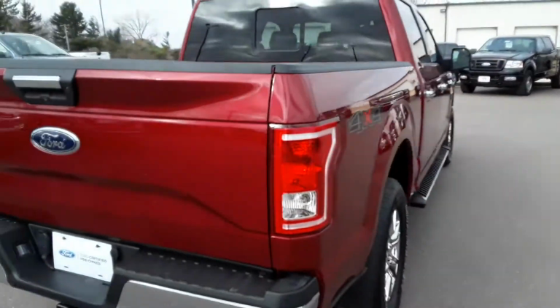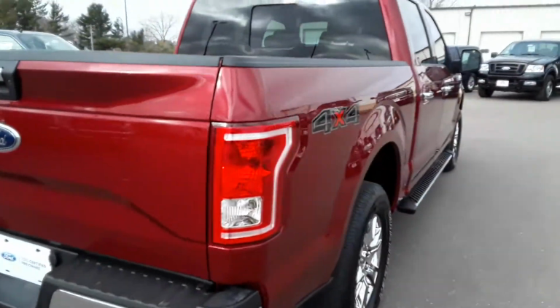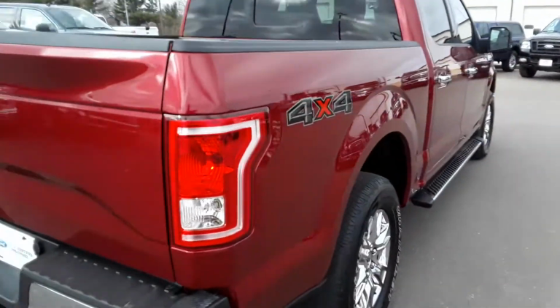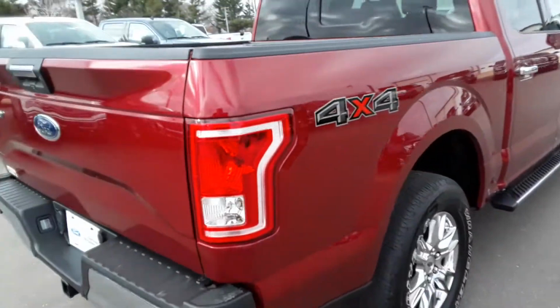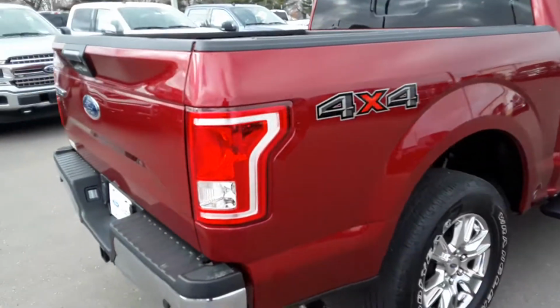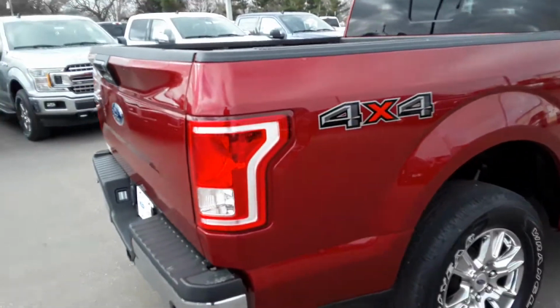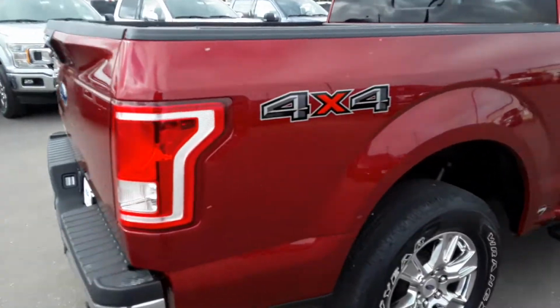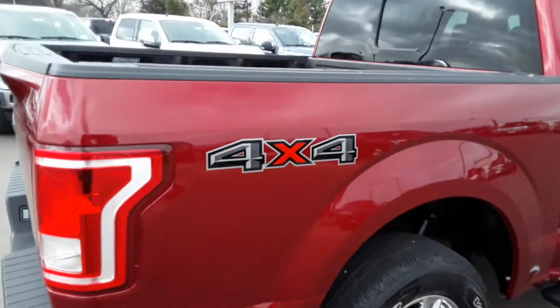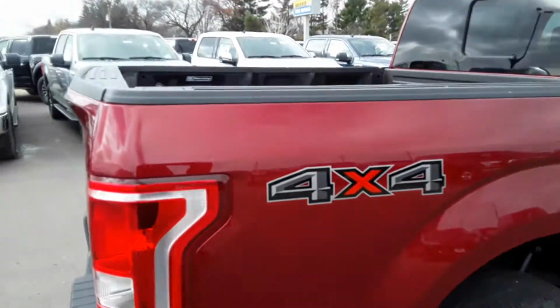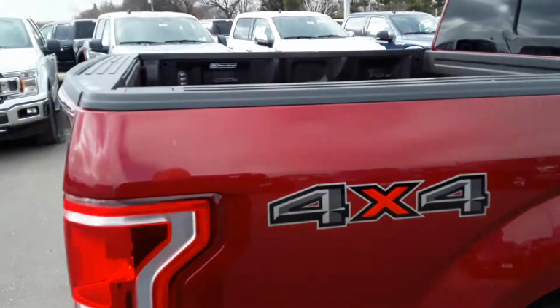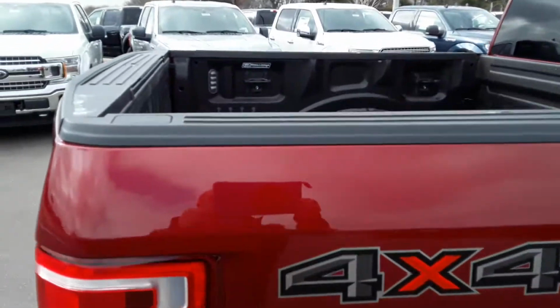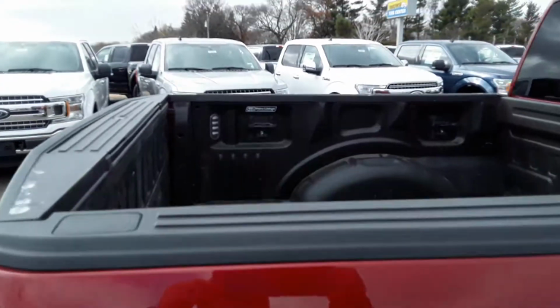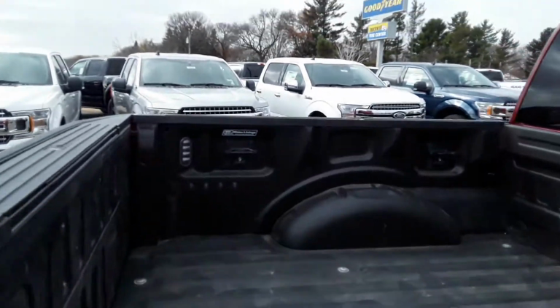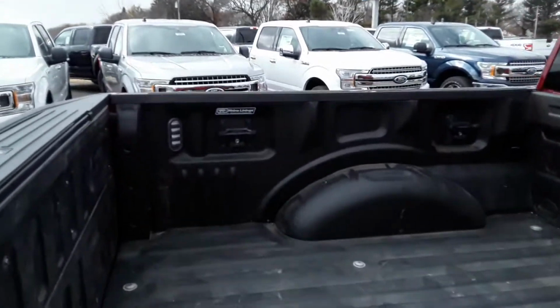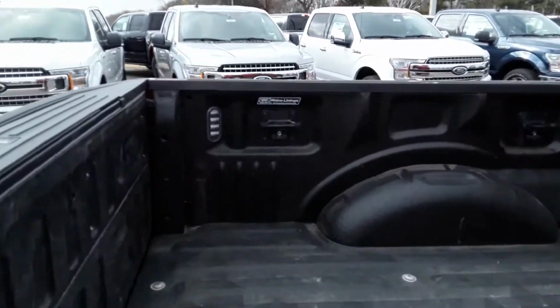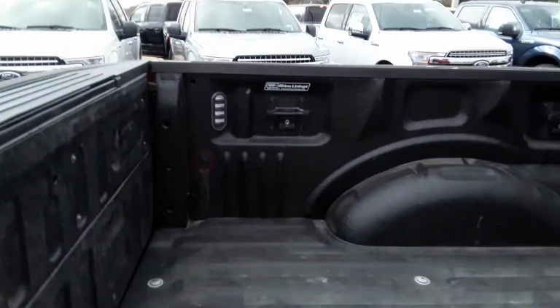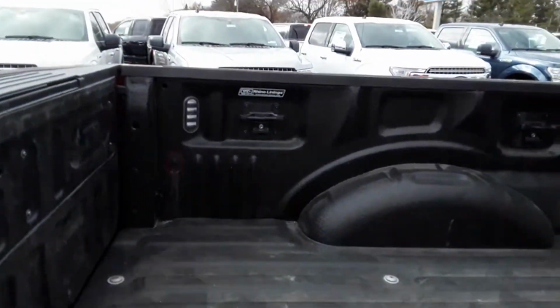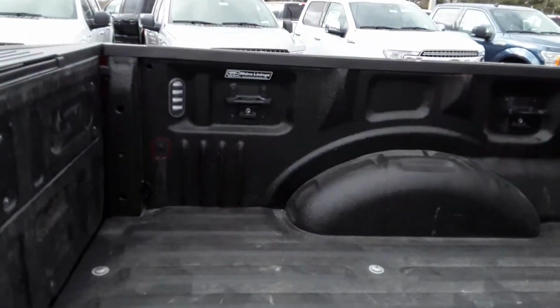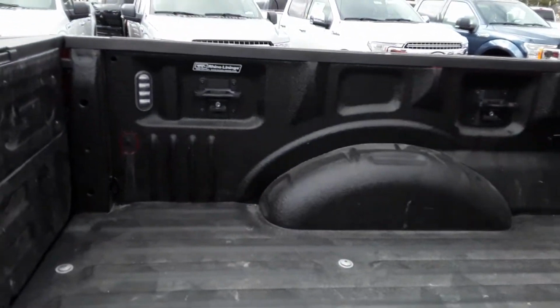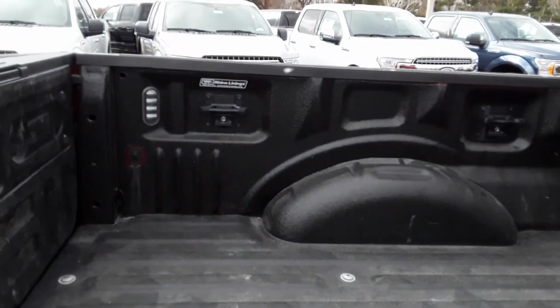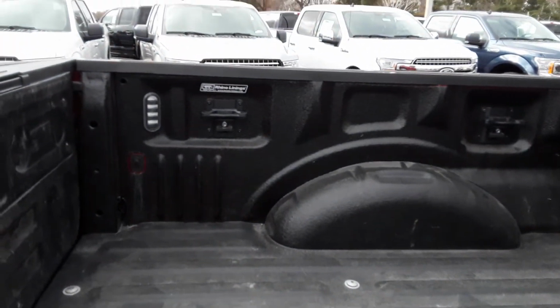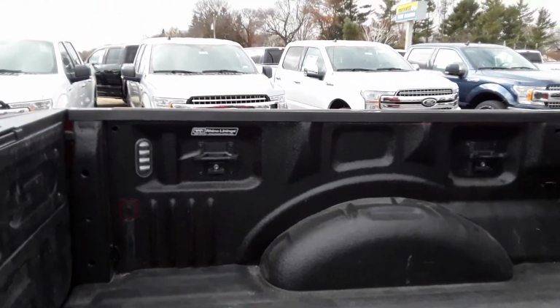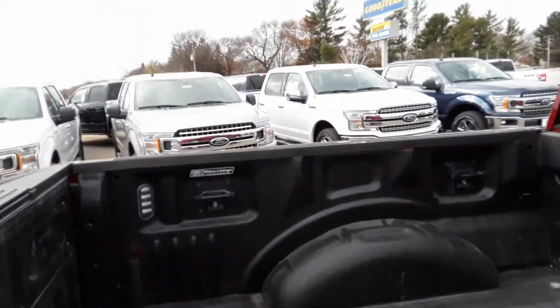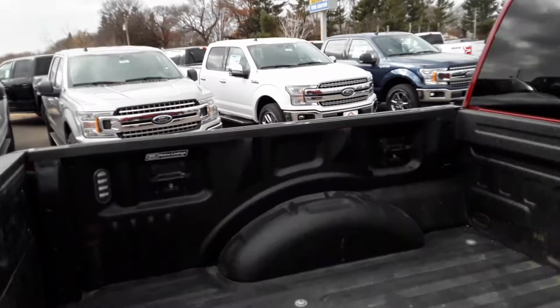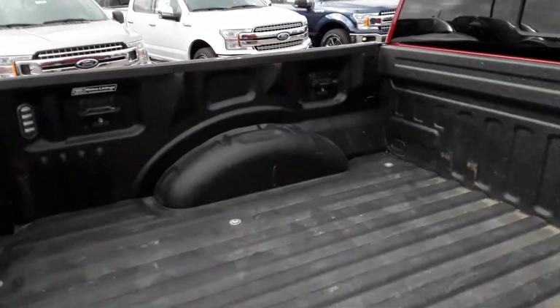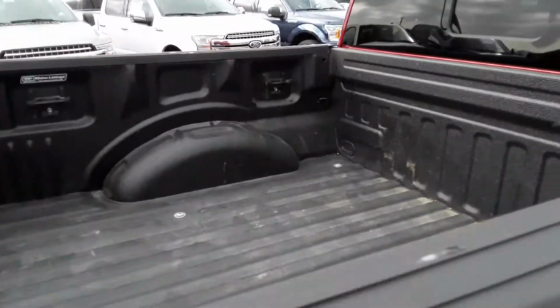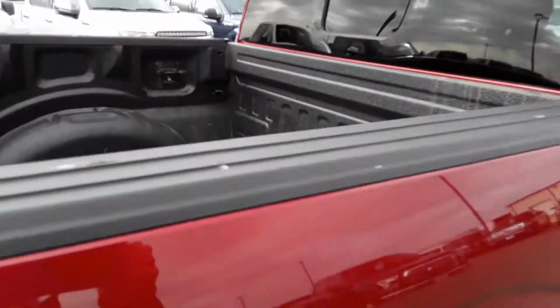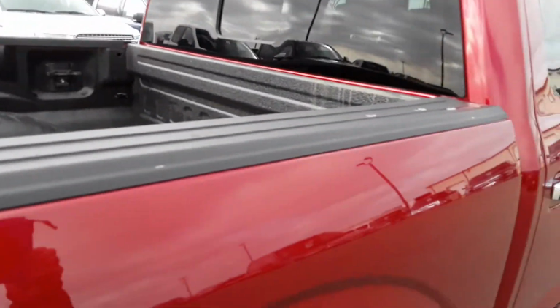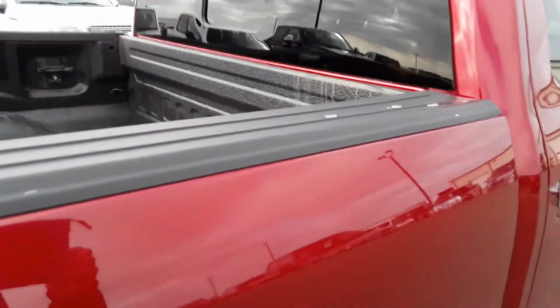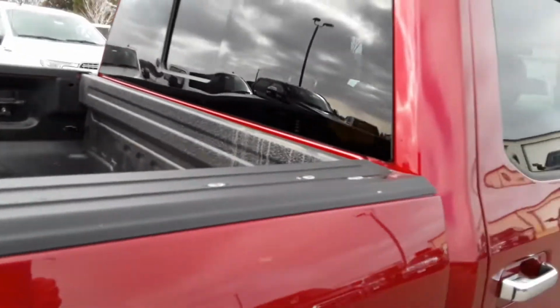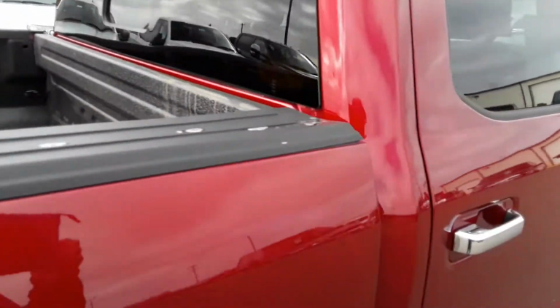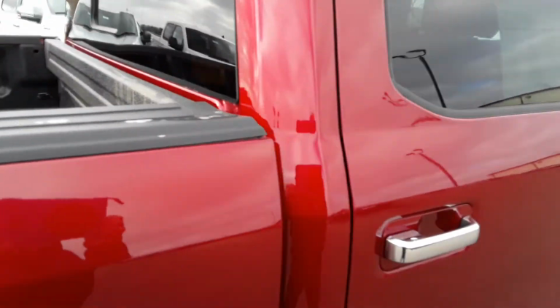It's got a spray-in bed liner with our box link system — Rhino liner. LED lighting in the box. Power rear slider.